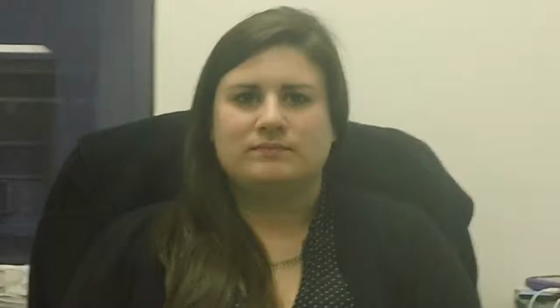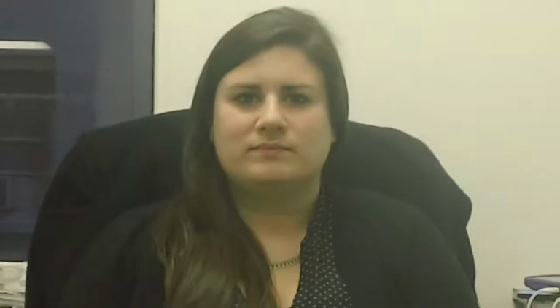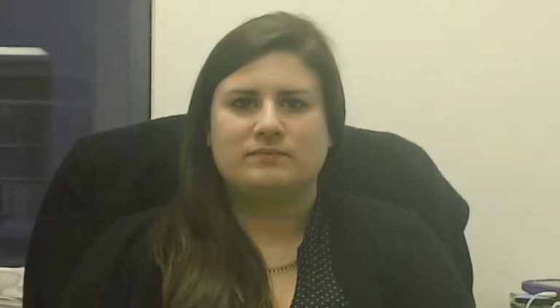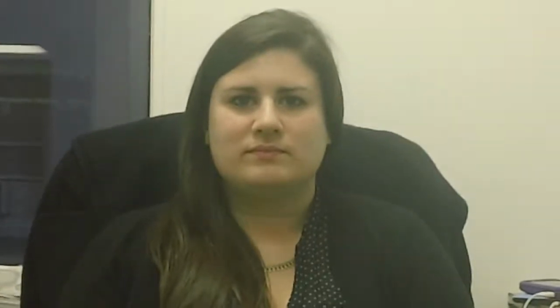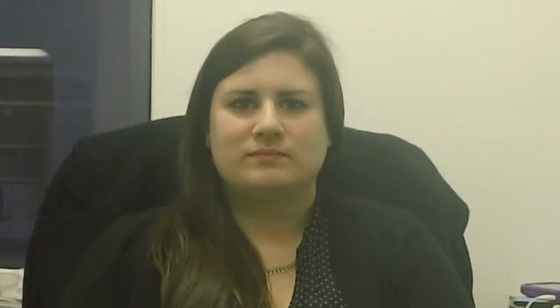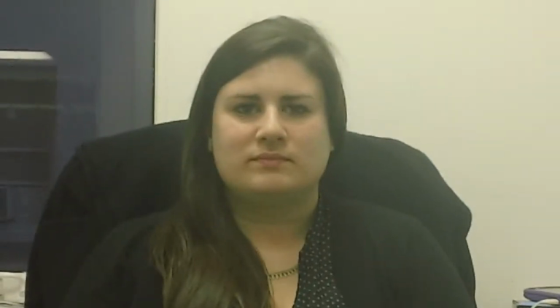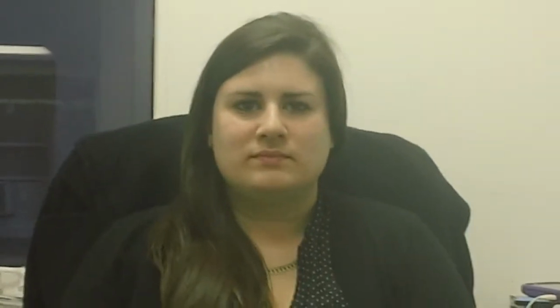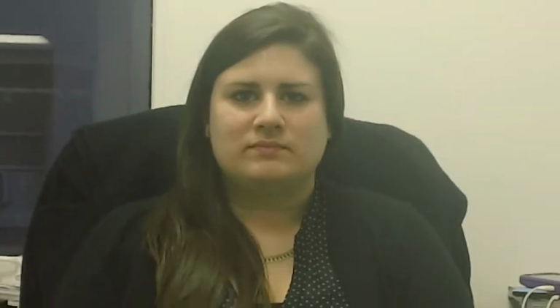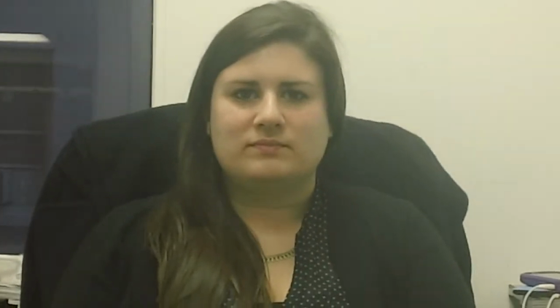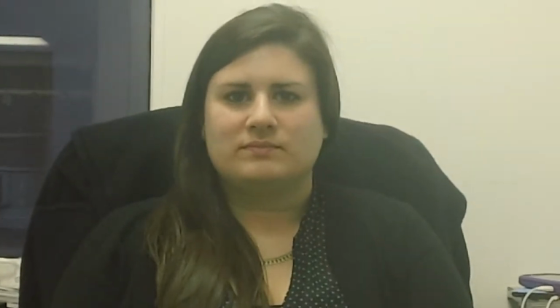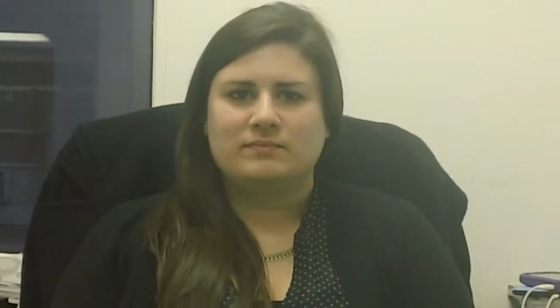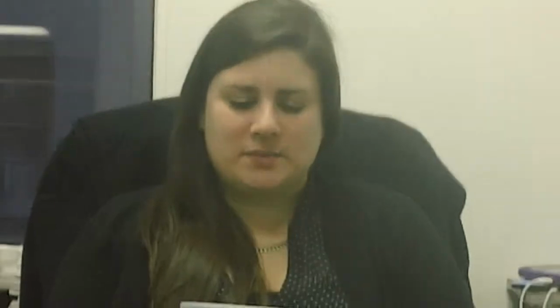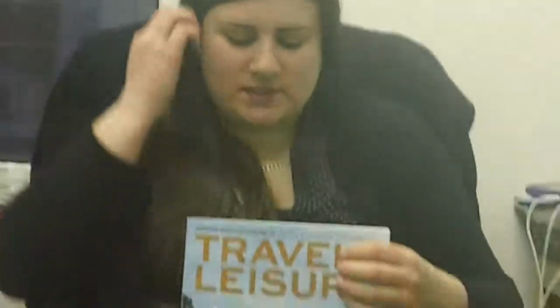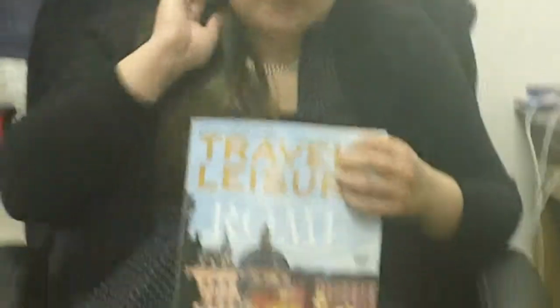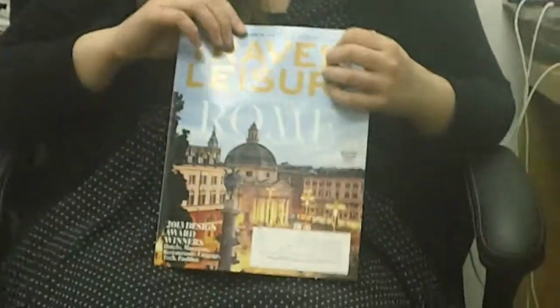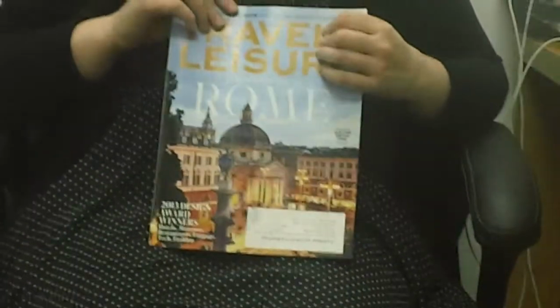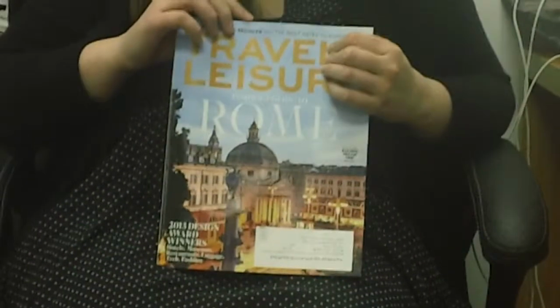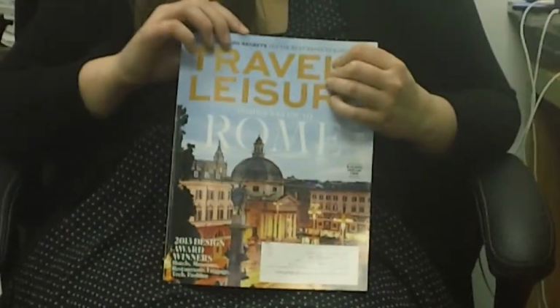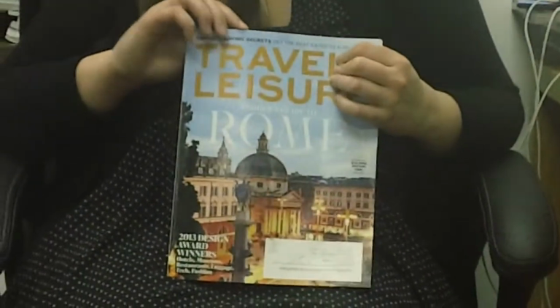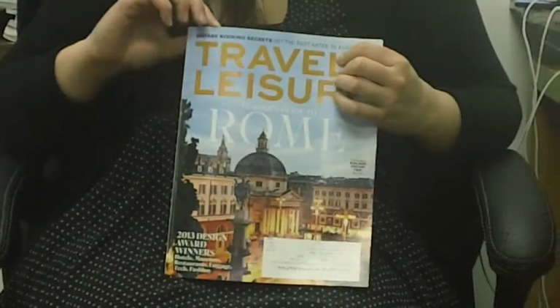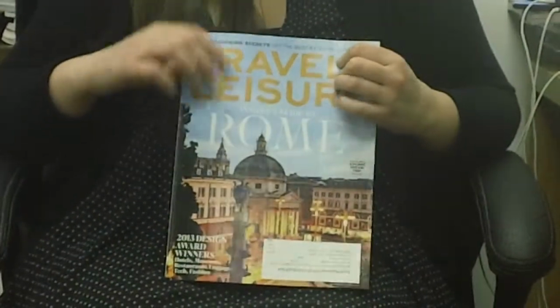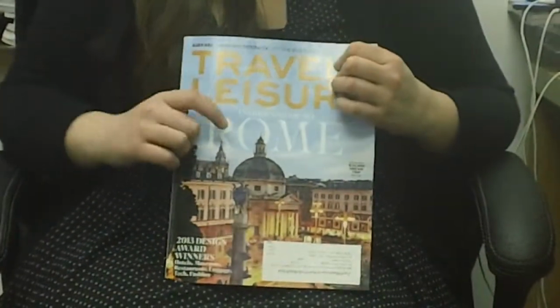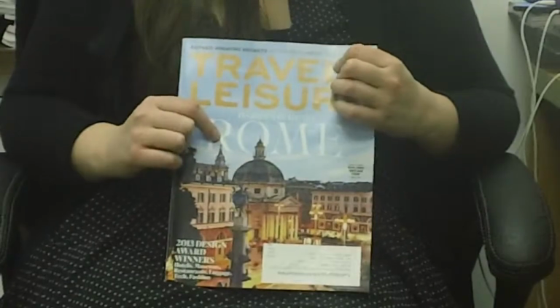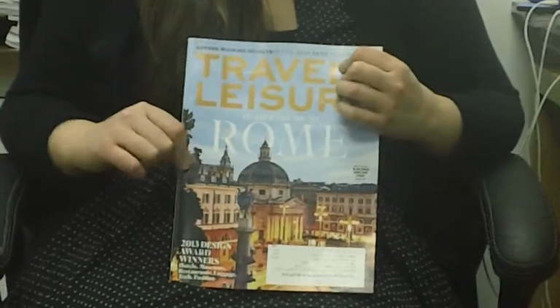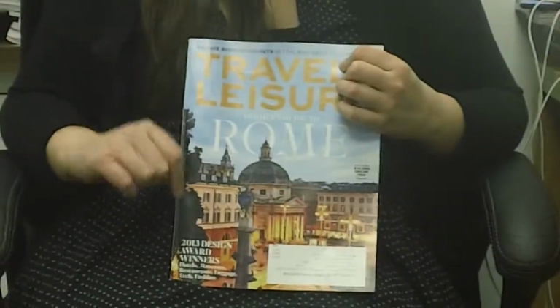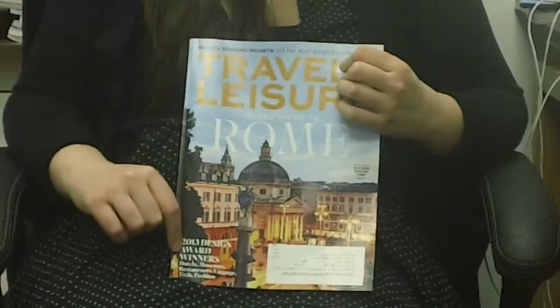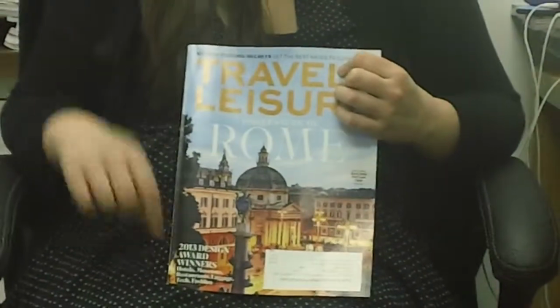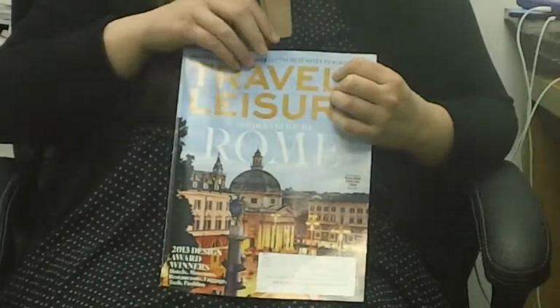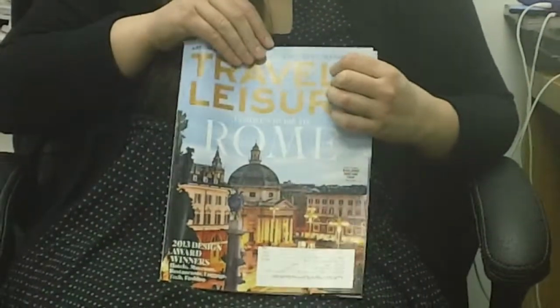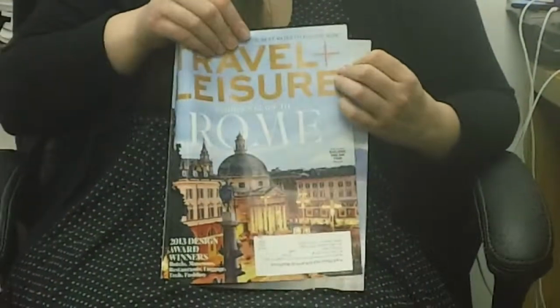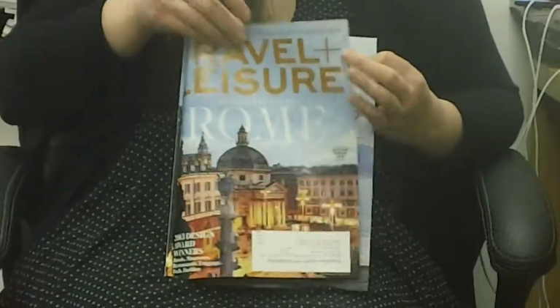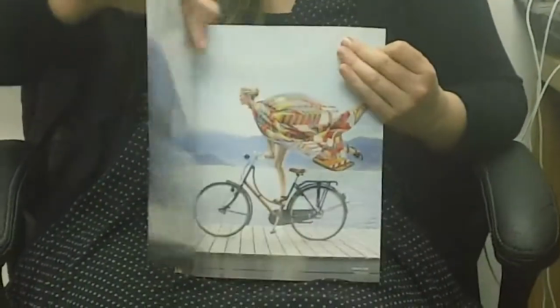Alright, we have Trisha here for Lecture Daily. Trisha, could you walk us through the latest Travel and Leisure? So this is the latest issue, the March issue. And the main editorial is, as you can see, A Guide to Rome as well as the 2013 Design Awards.